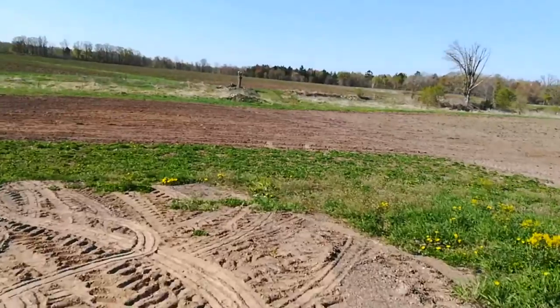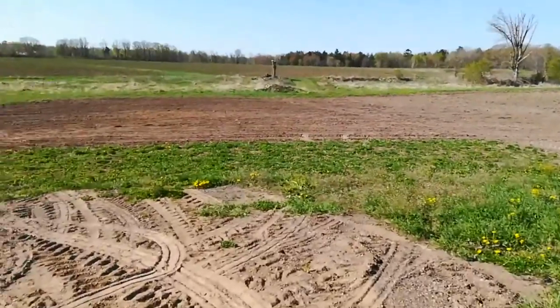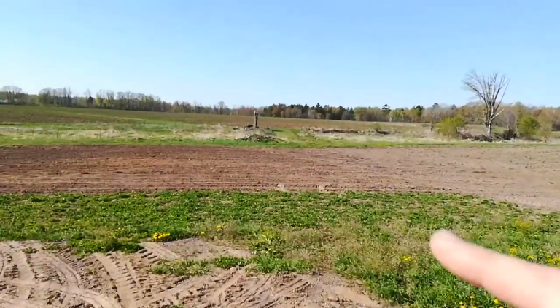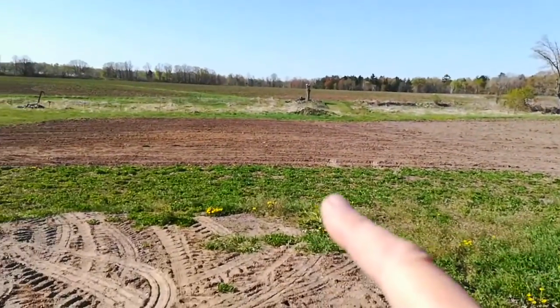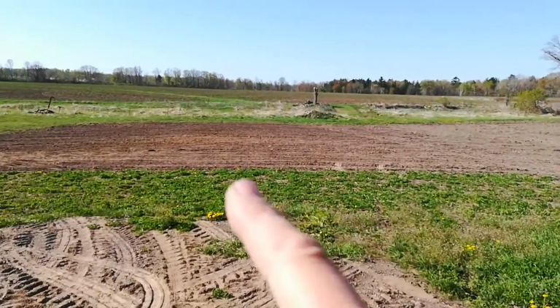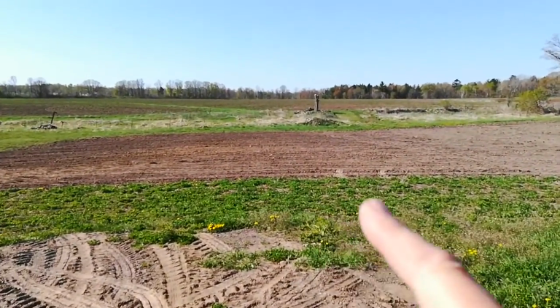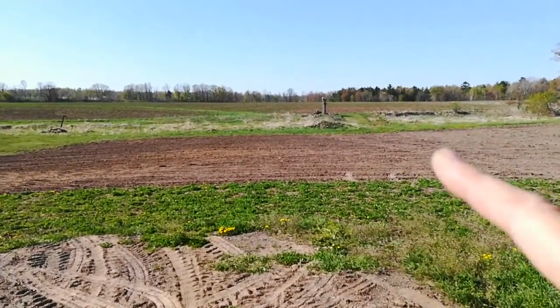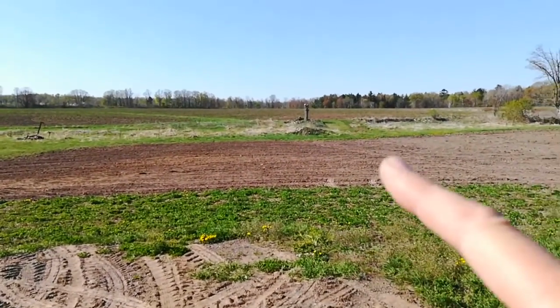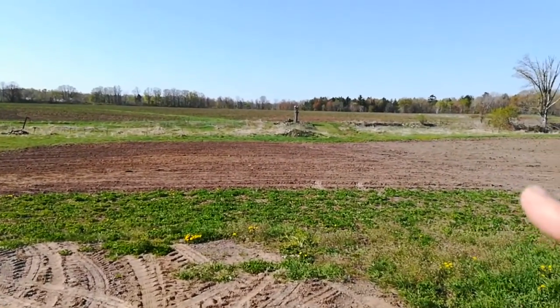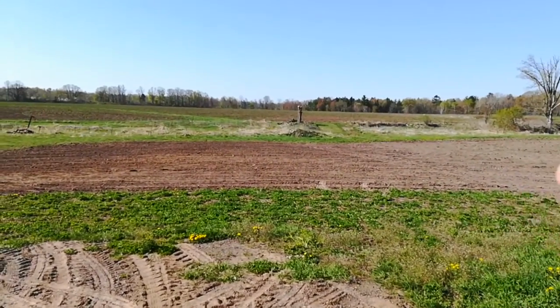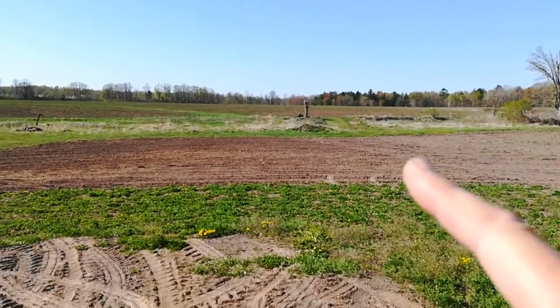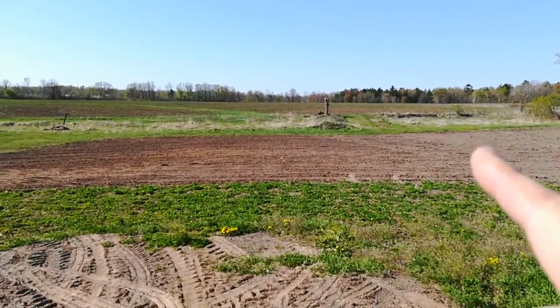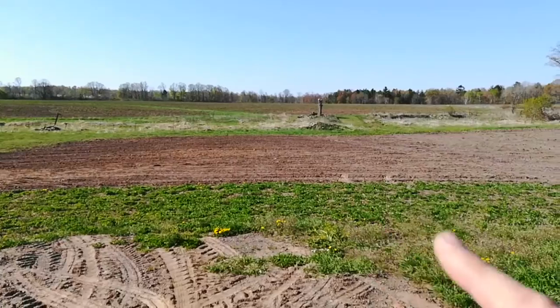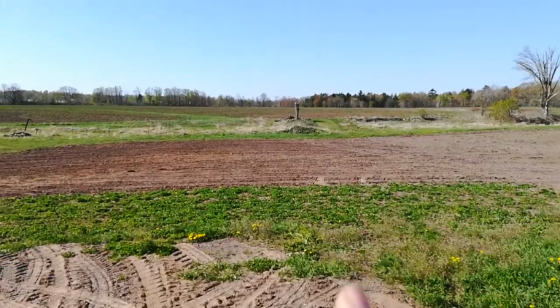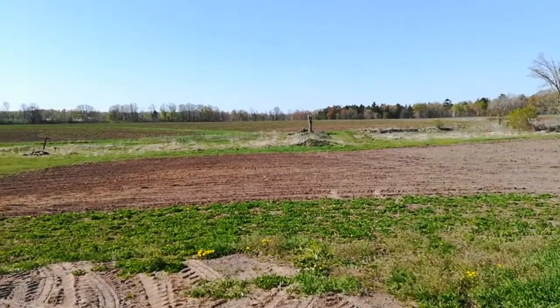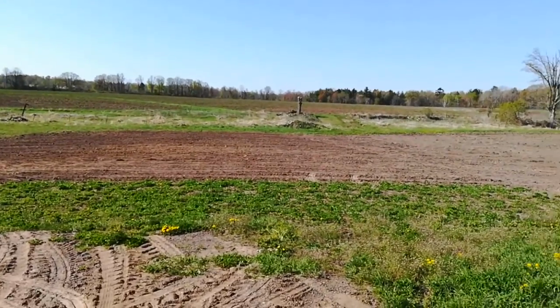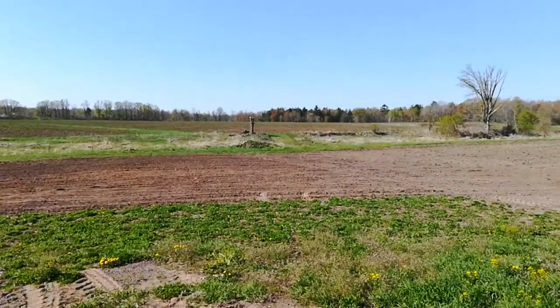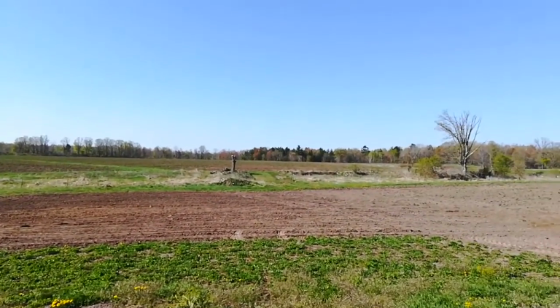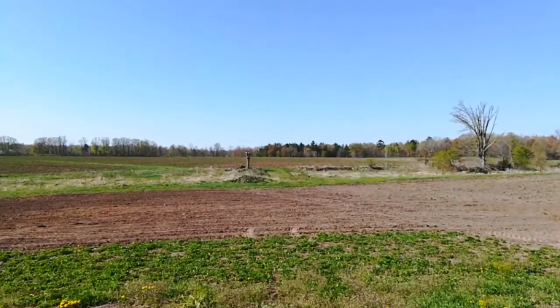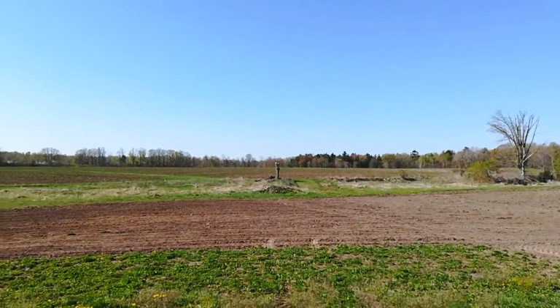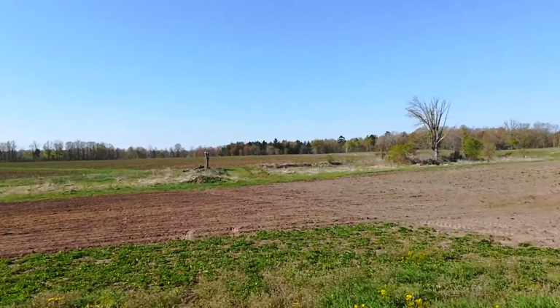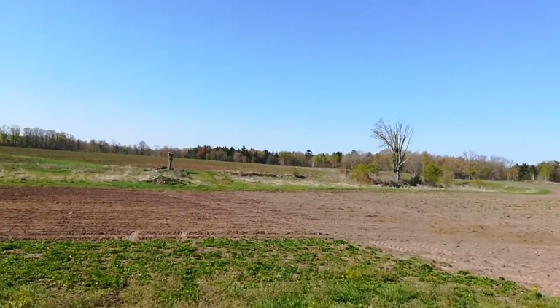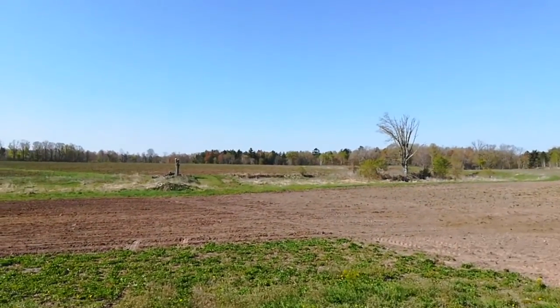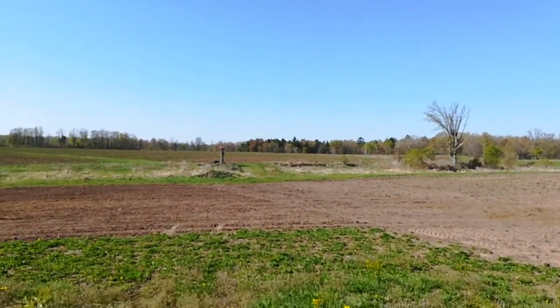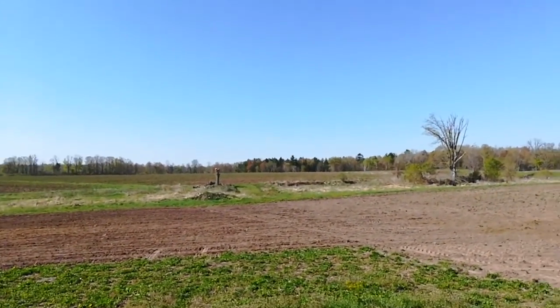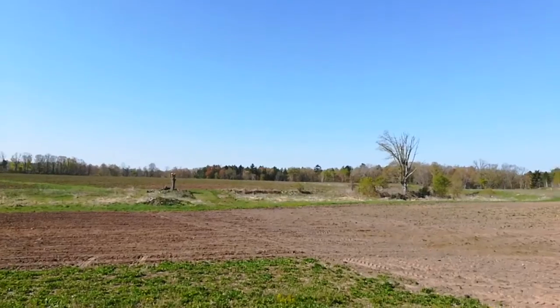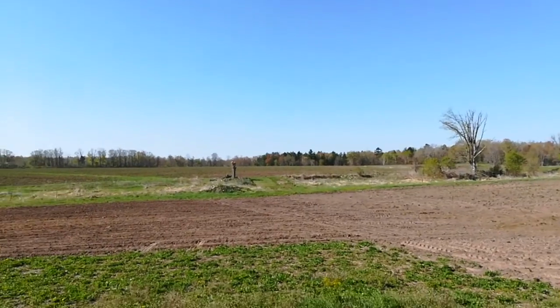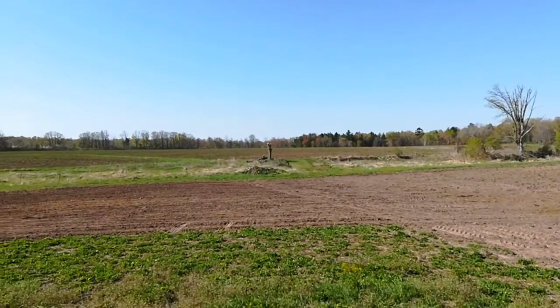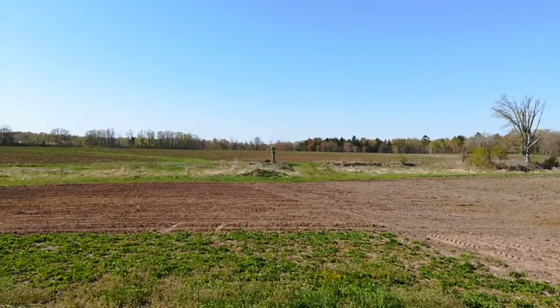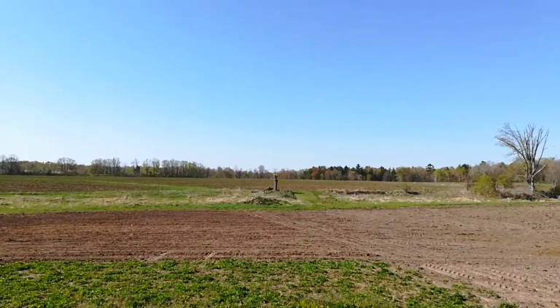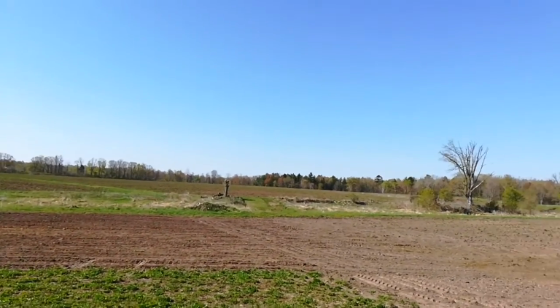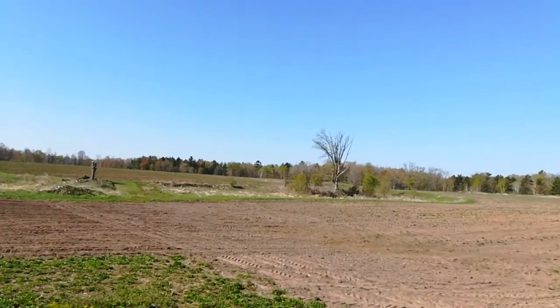I'm putting a little patch of wheat right out here because I want to be able to test out the pickup head and the swather before I drag it 12 miles south. And if I have any issues, I can resolve them here where all the tools are.